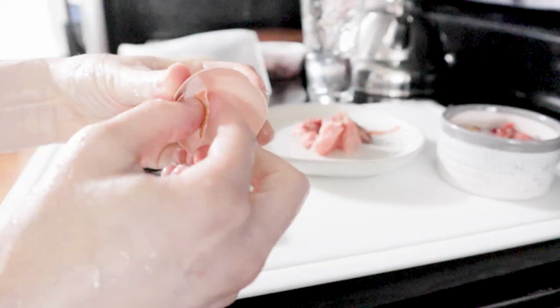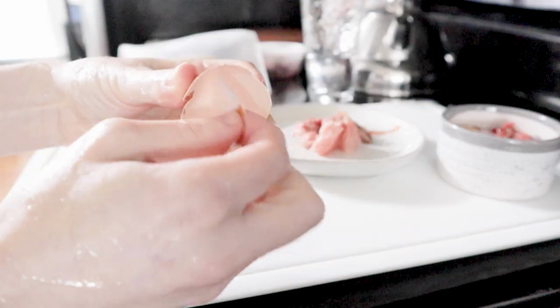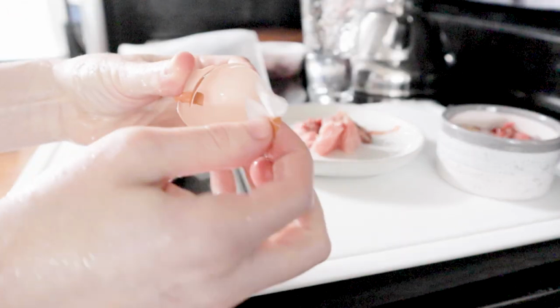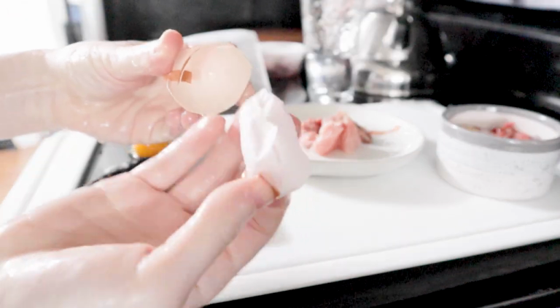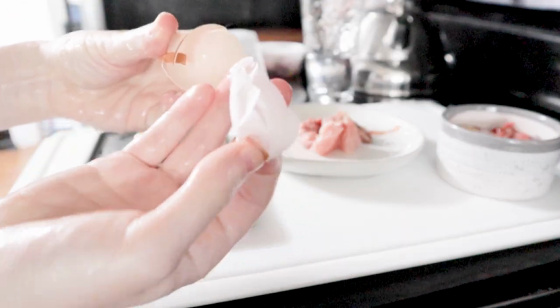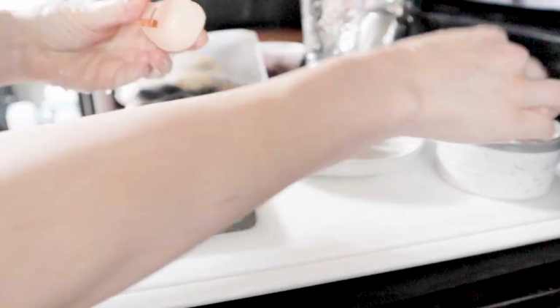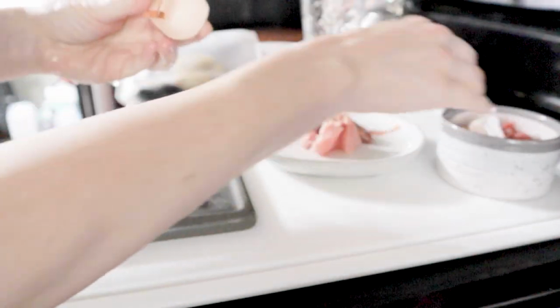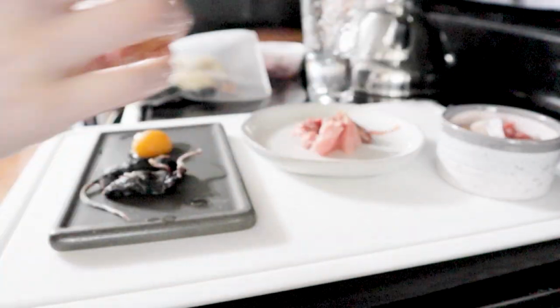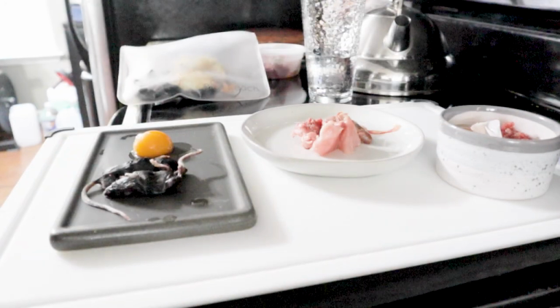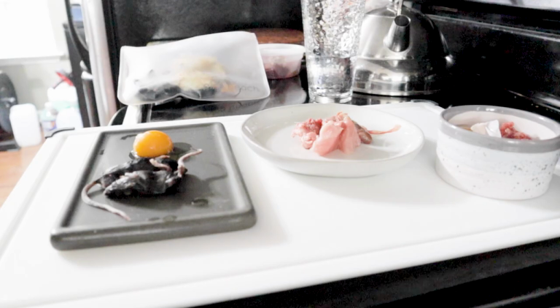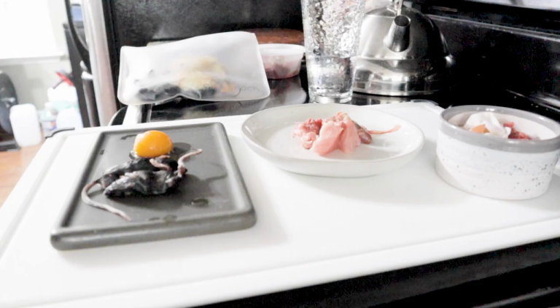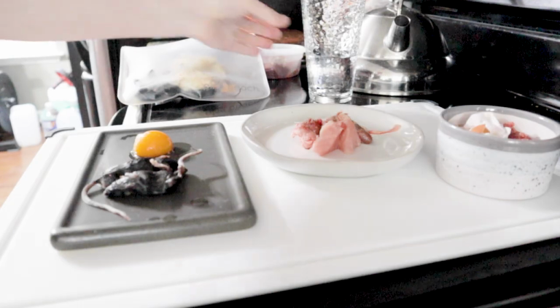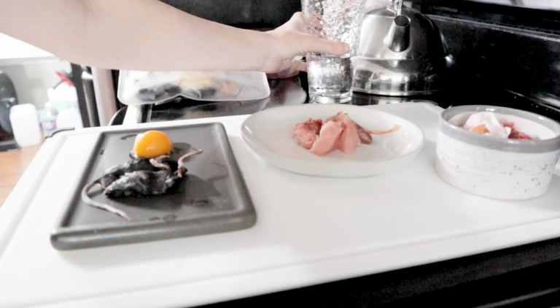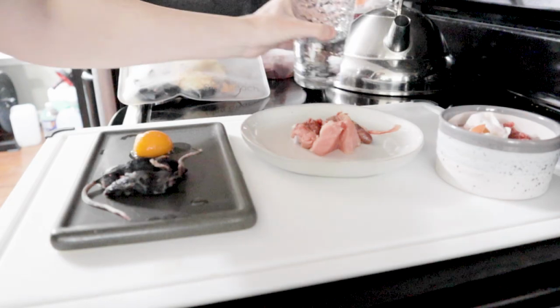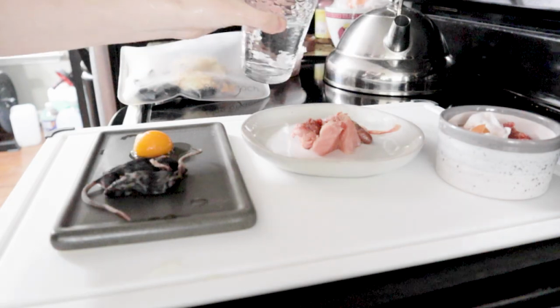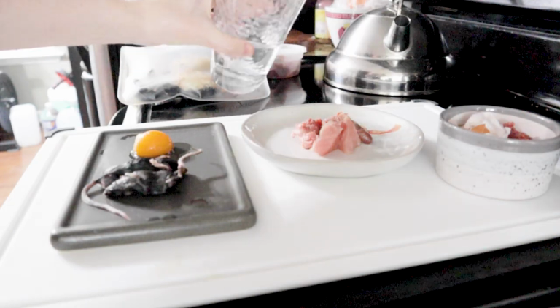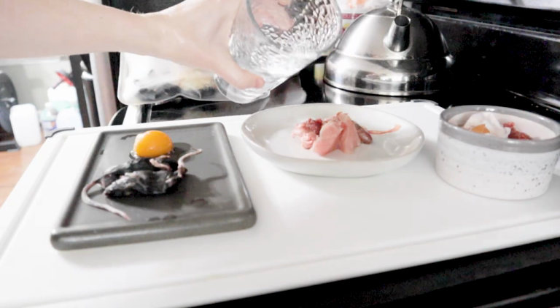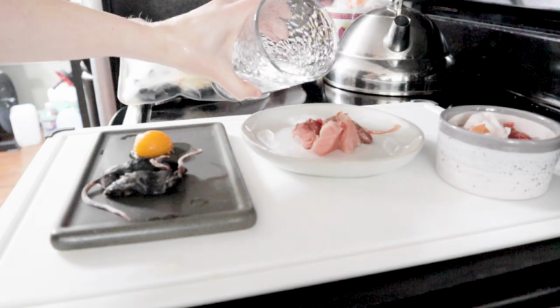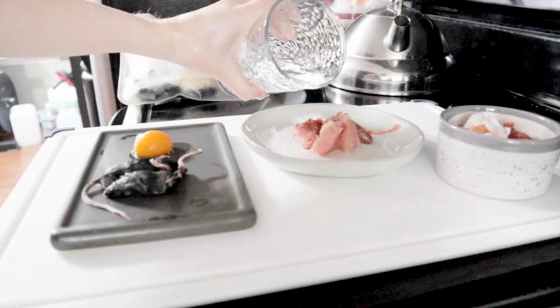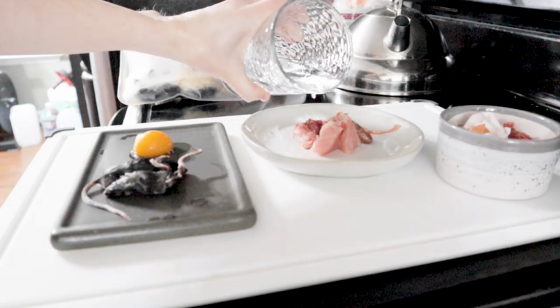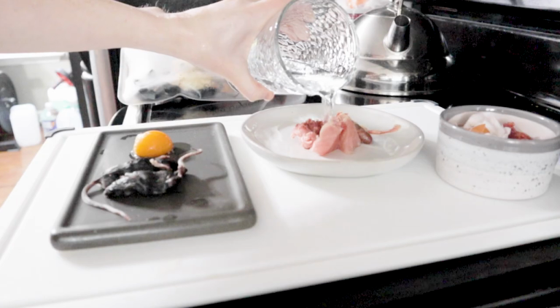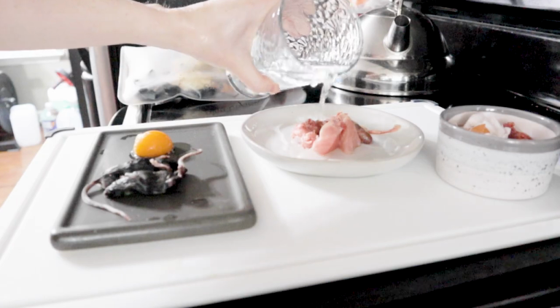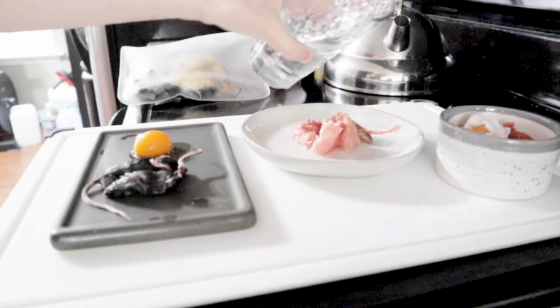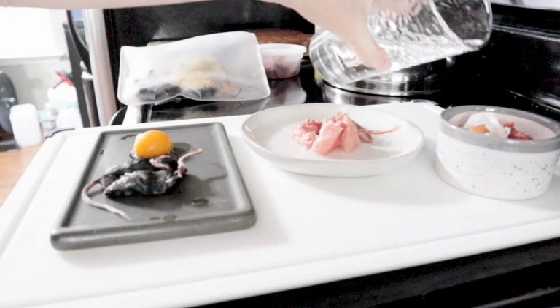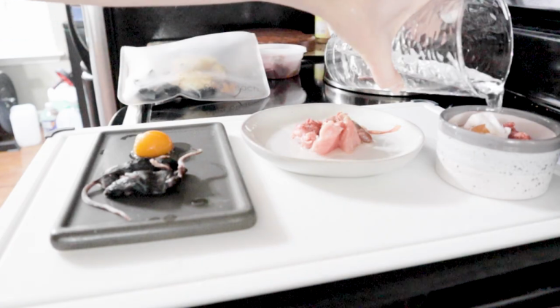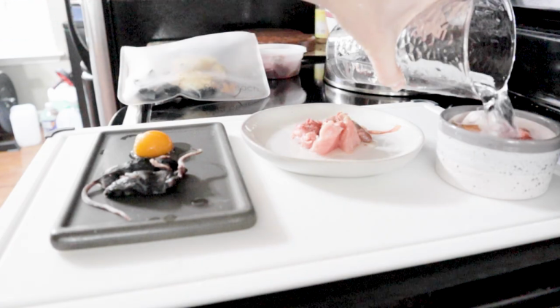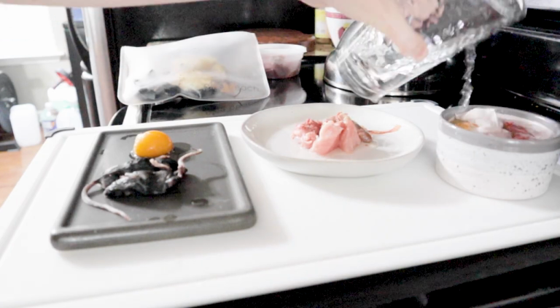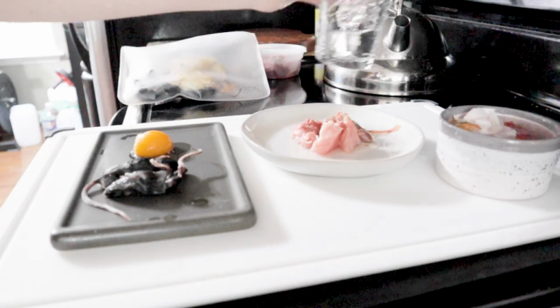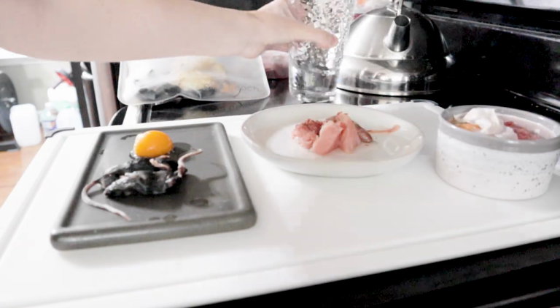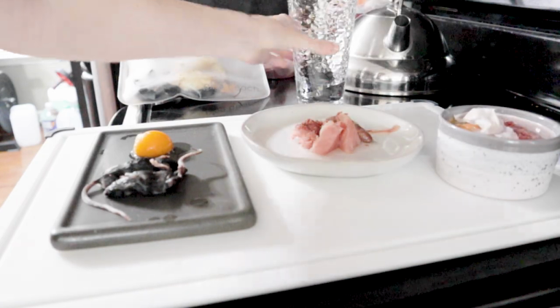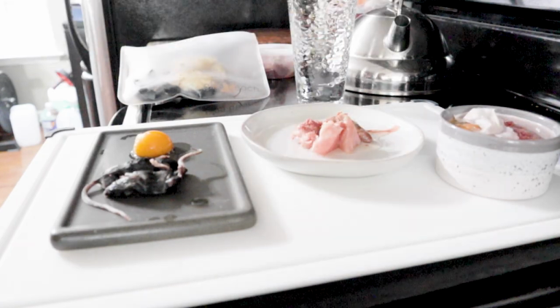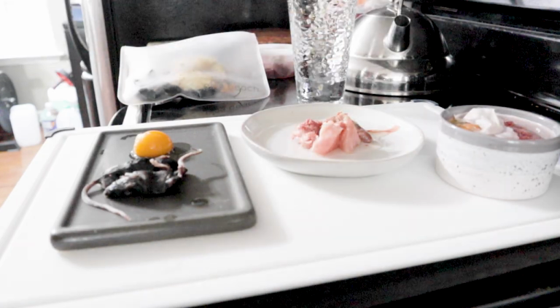I'm also getting the membrane from the shell and adding it to Matsu's soup as well. Finally, I'm going to add some moisture to Tangy and Matsu's meals. I would add kefir or bone broth if I had some, but I don't right now, so I'm just adding some water.